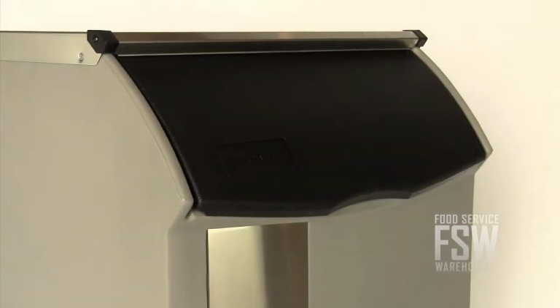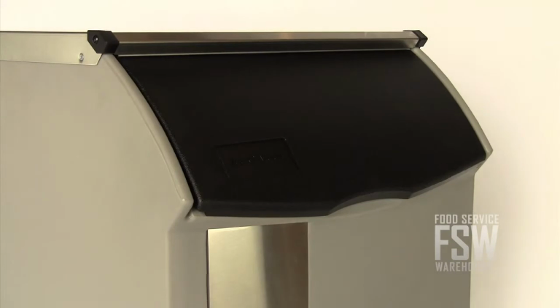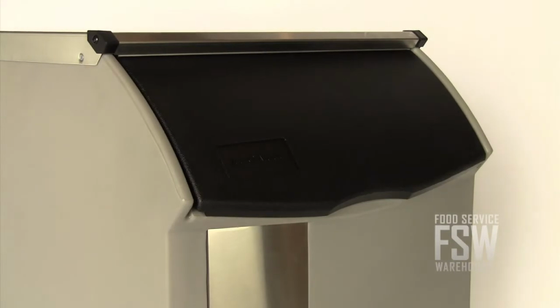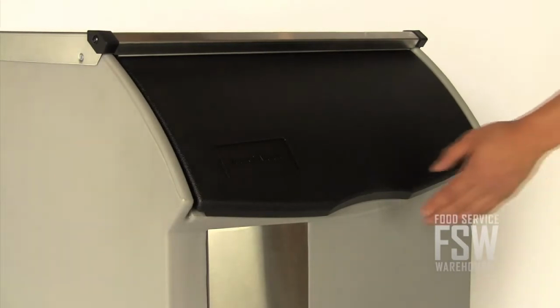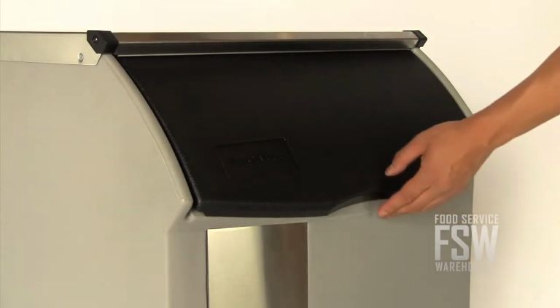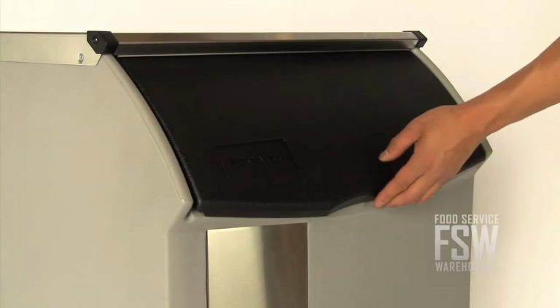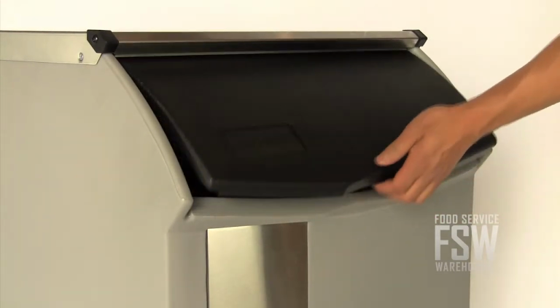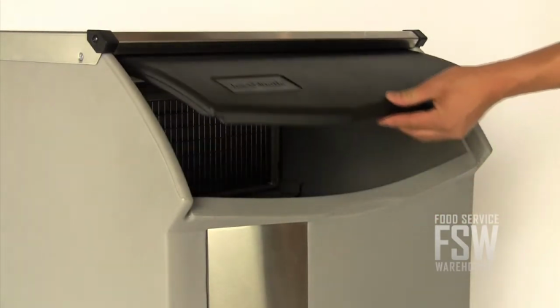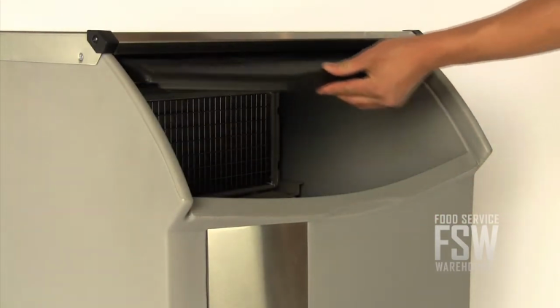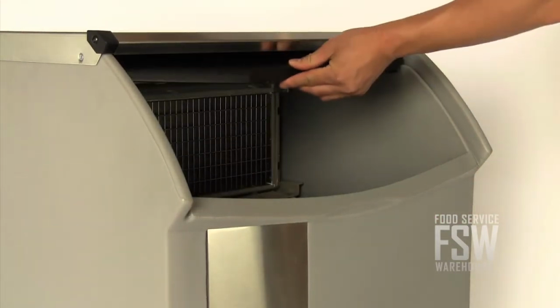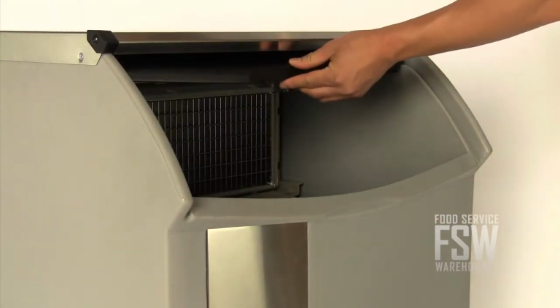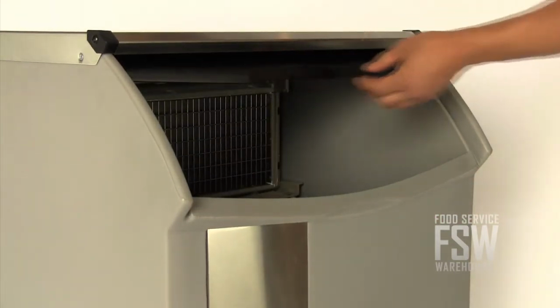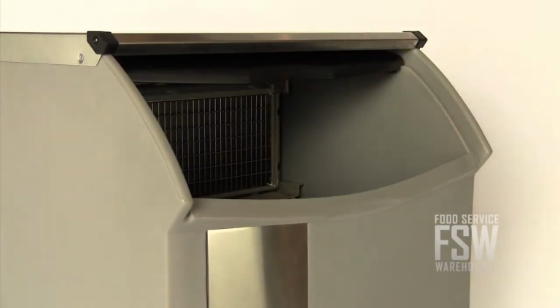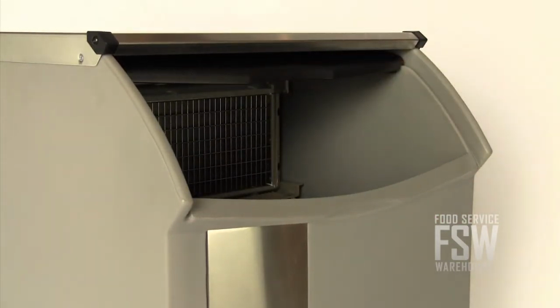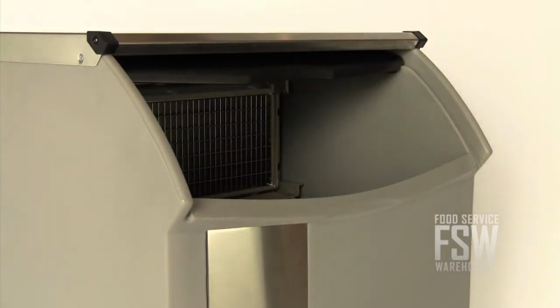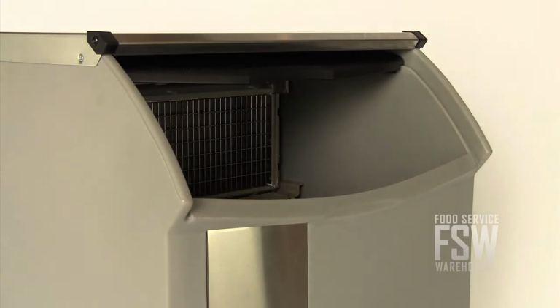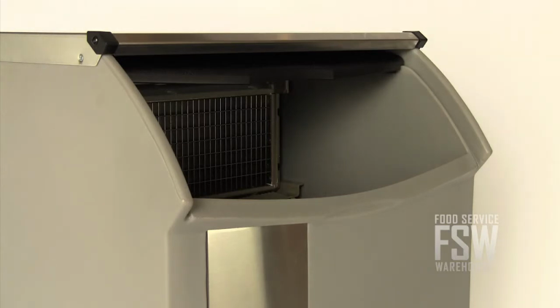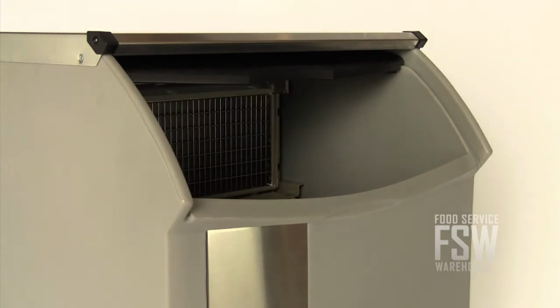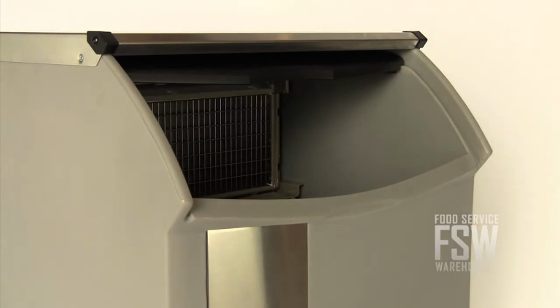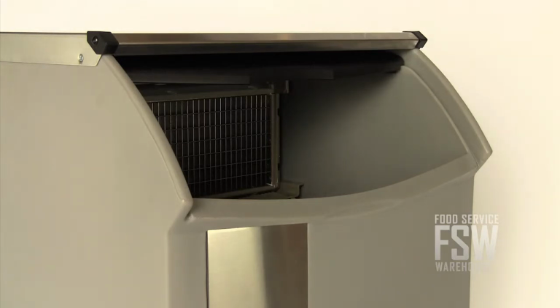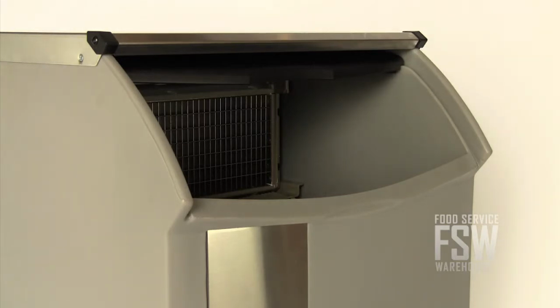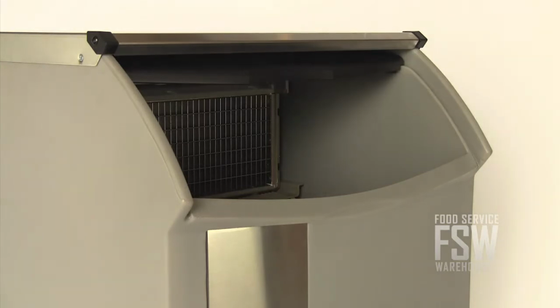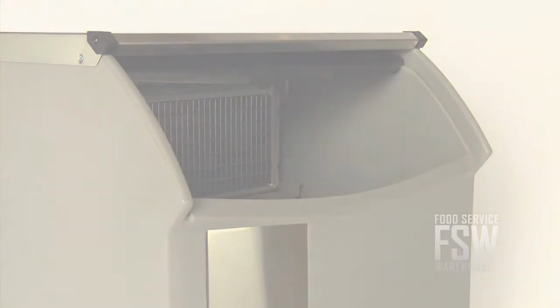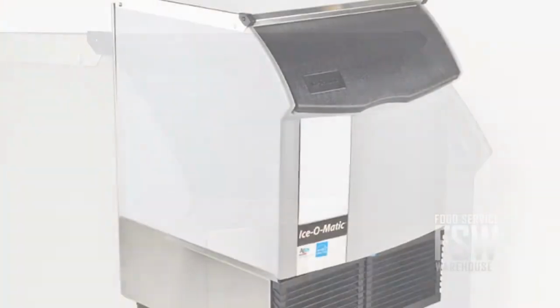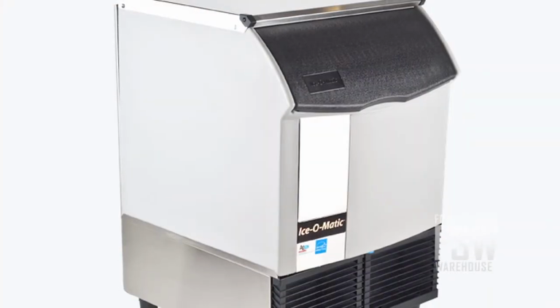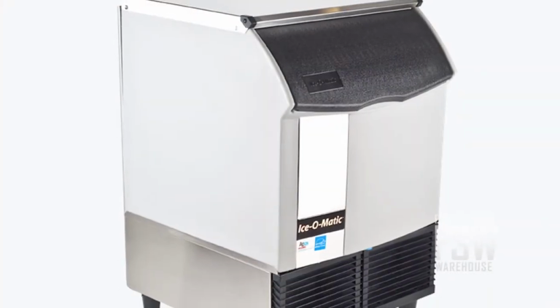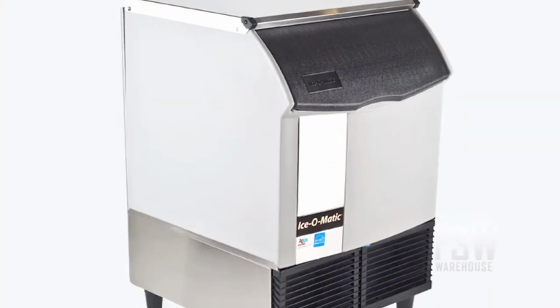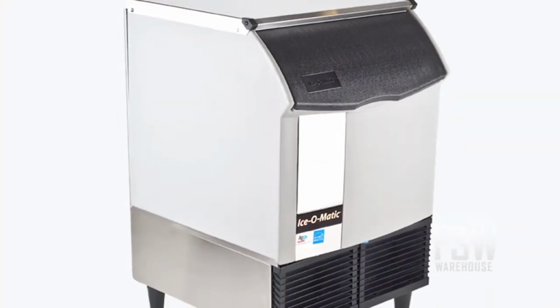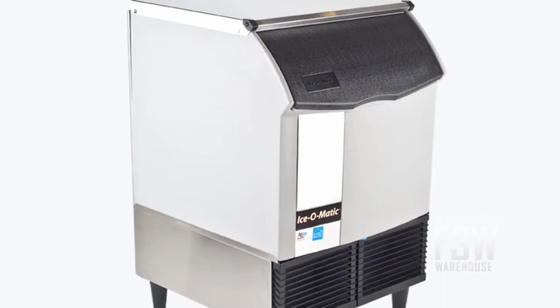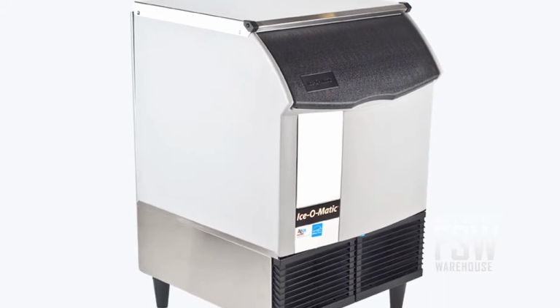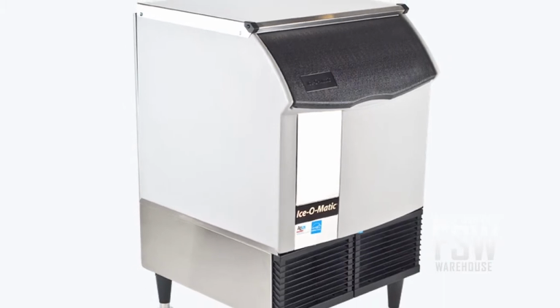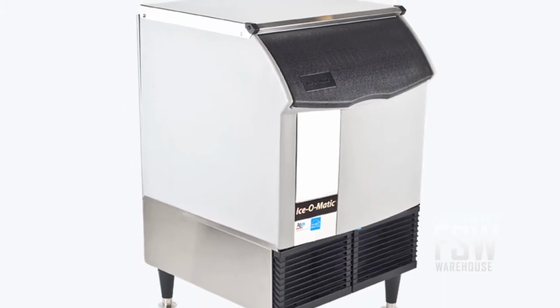Scooping out that pure tasty ice is easy too. The ice bin door slides up and into the ice bin, effectively hiding within the machine to make reaching into the bin even easier.